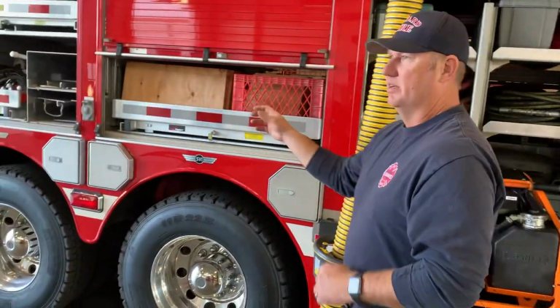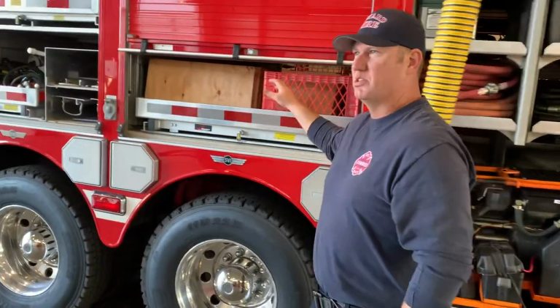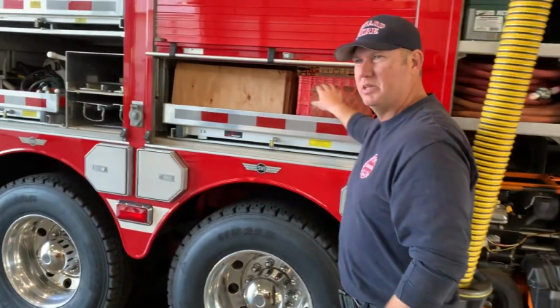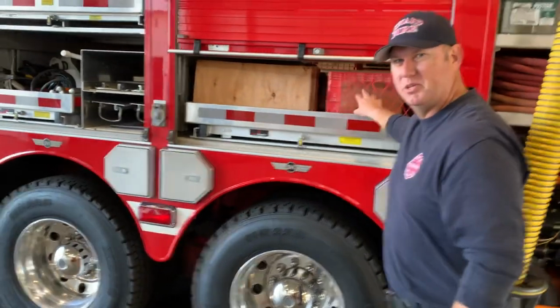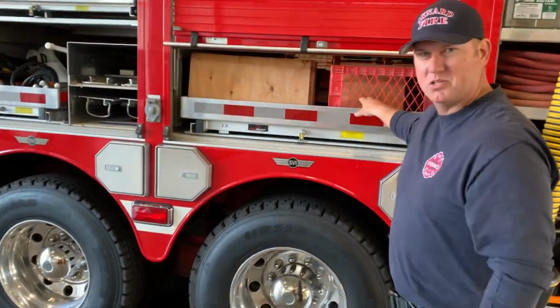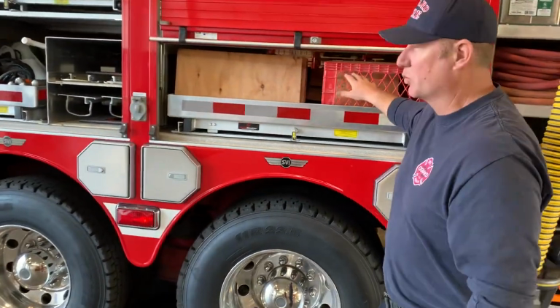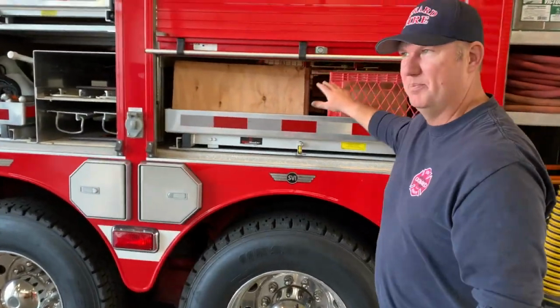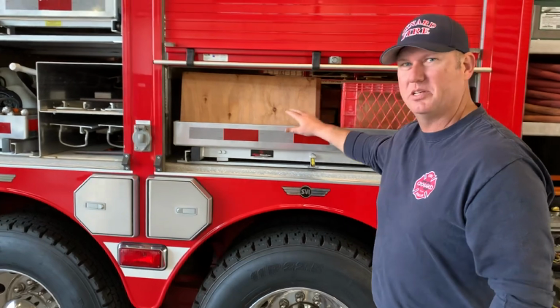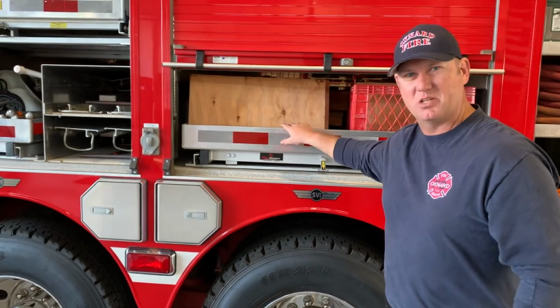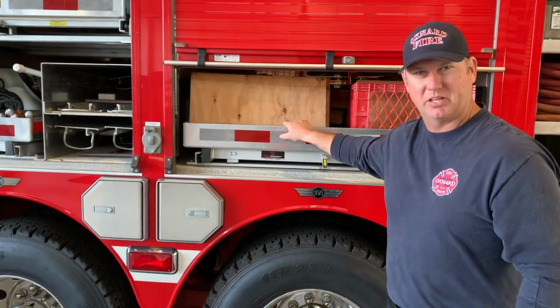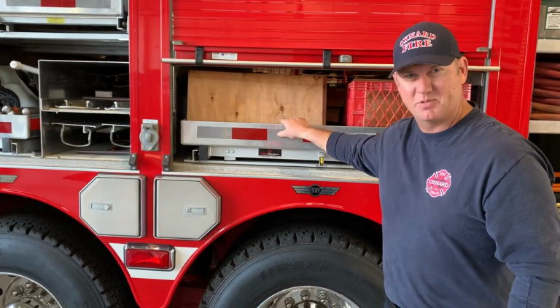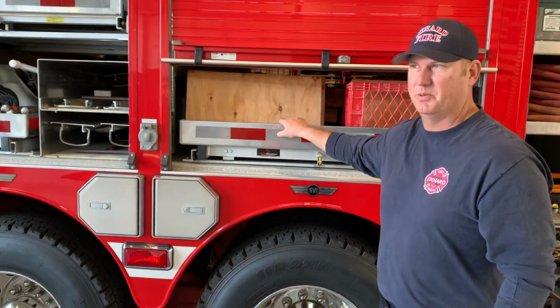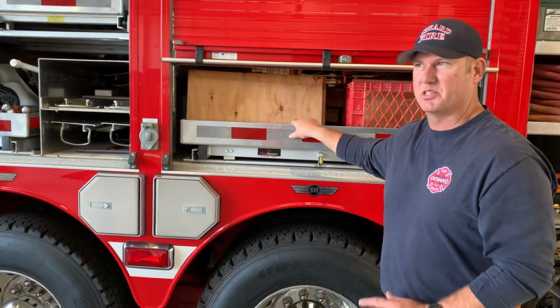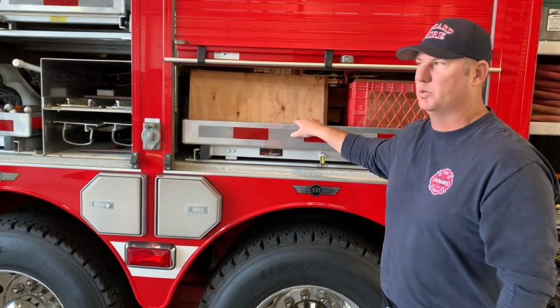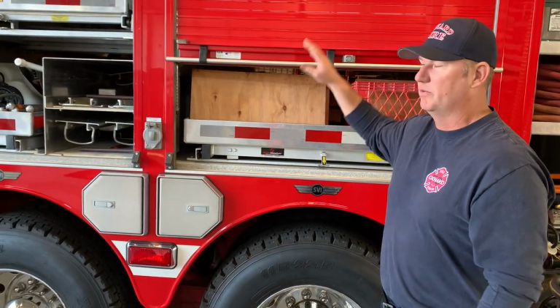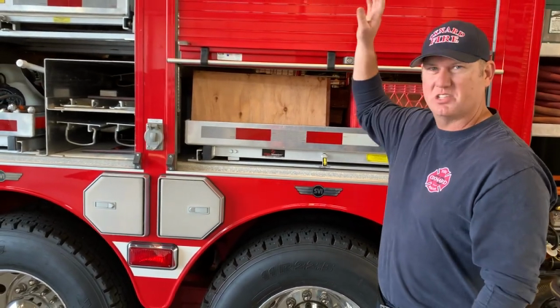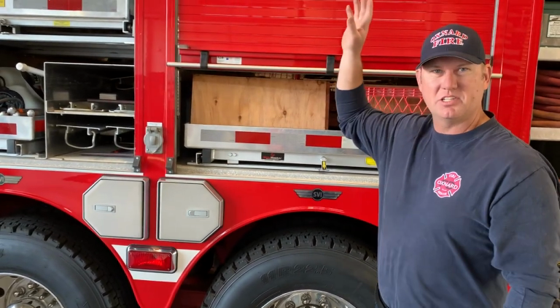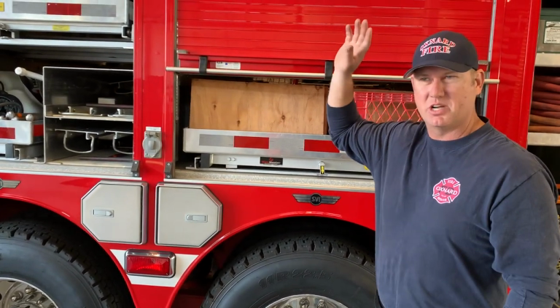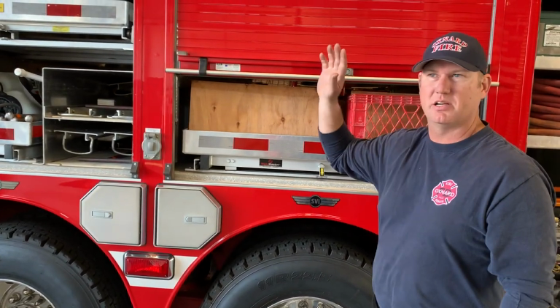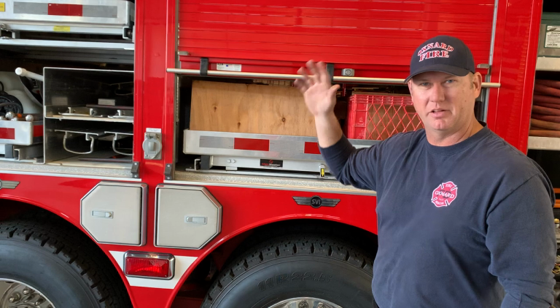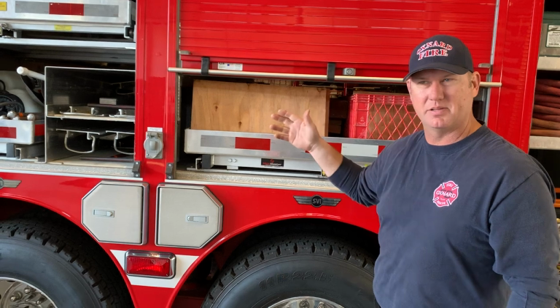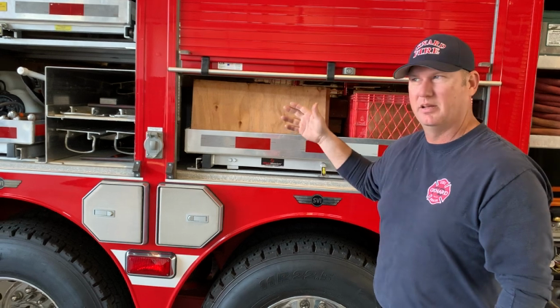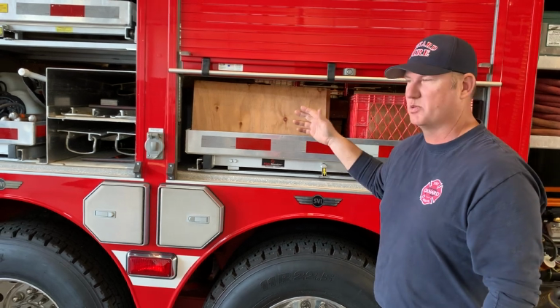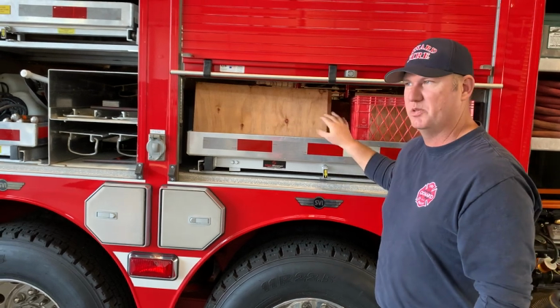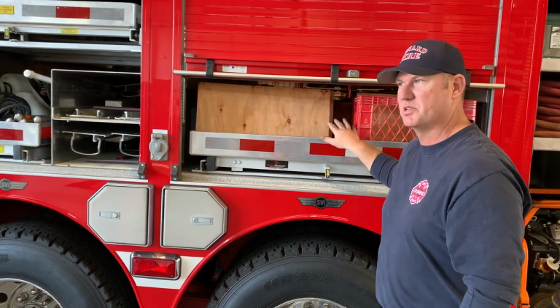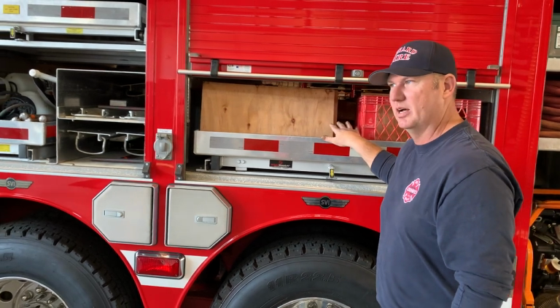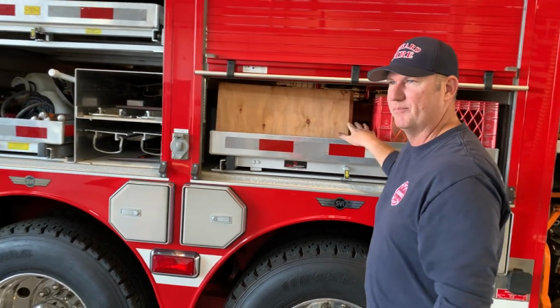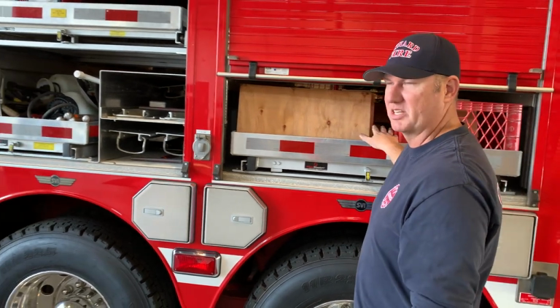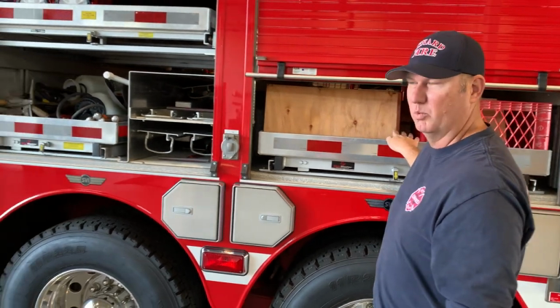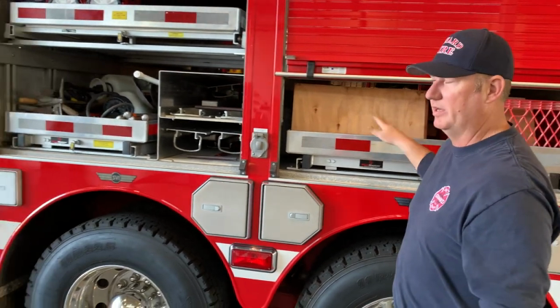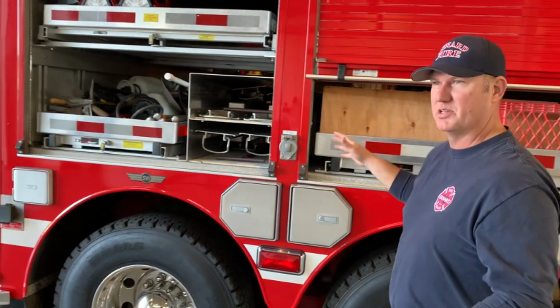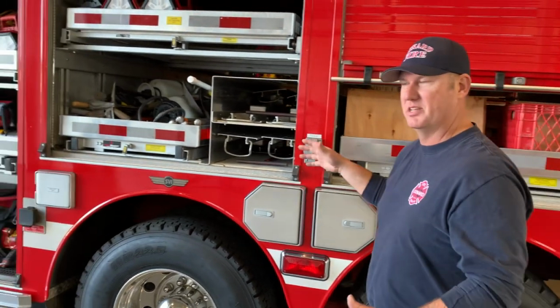This is the wood we would use to shore up buildings in case of a collapse. We have saws, chop saws, and other types of hand tools we would use to cut the wood and use it for an incident.